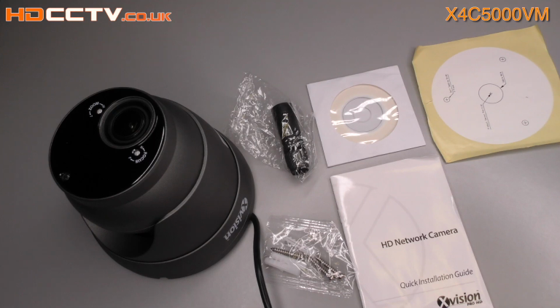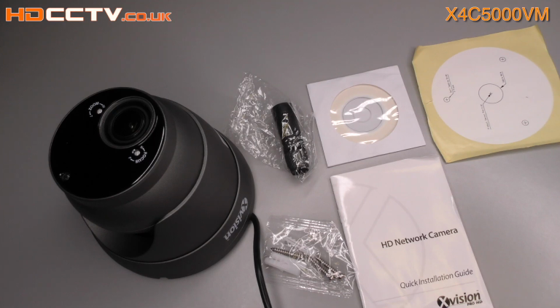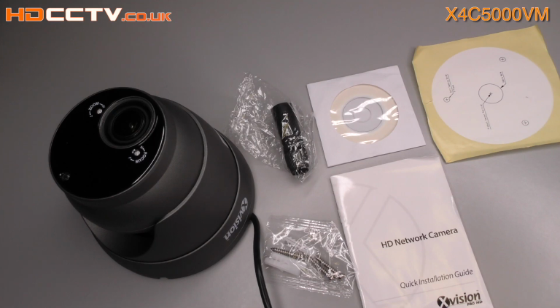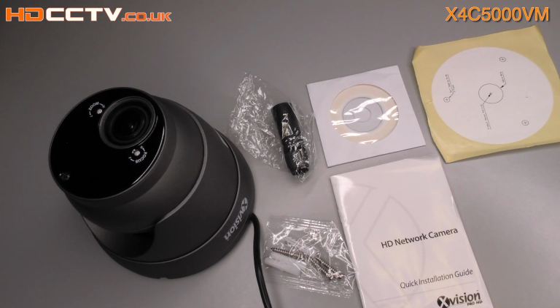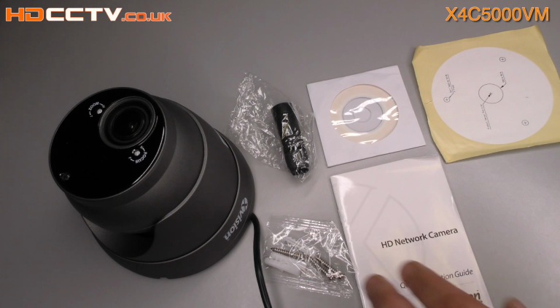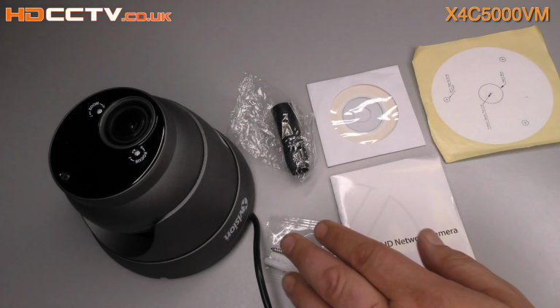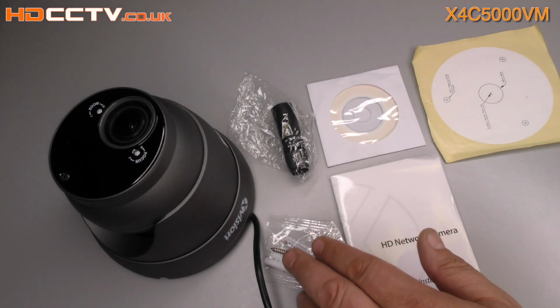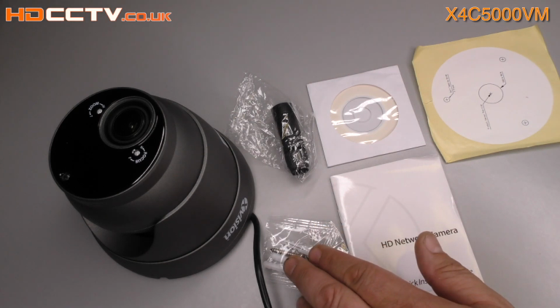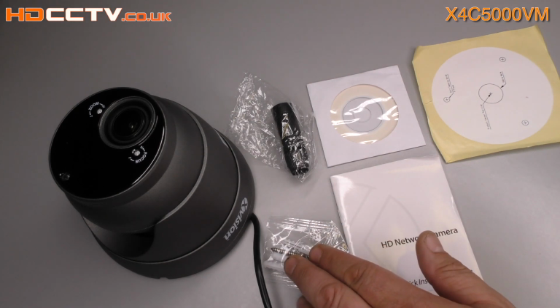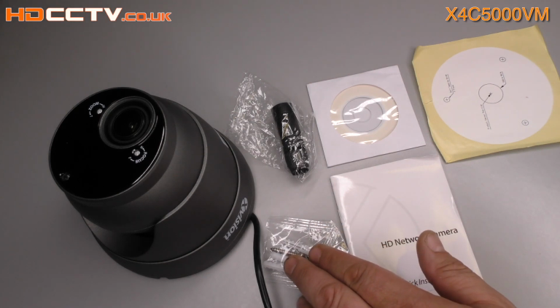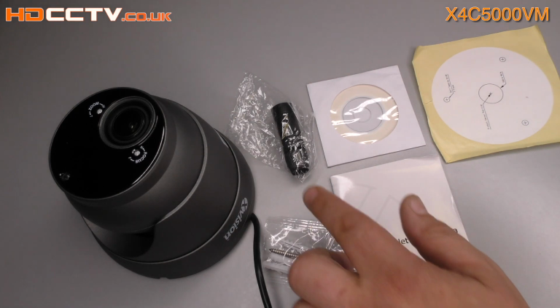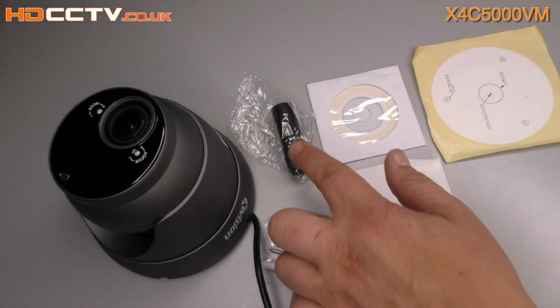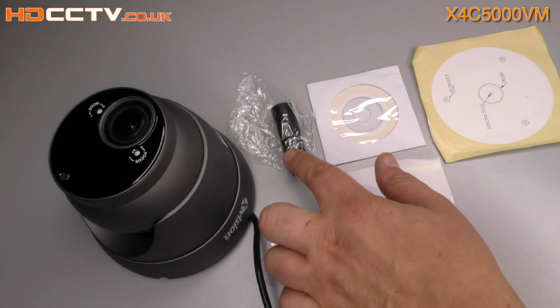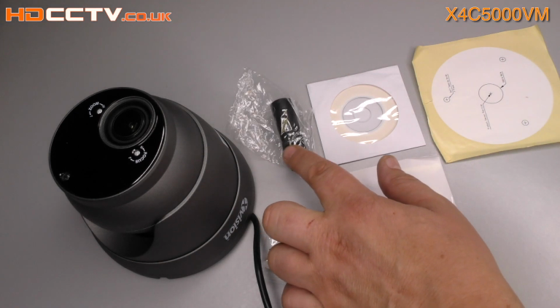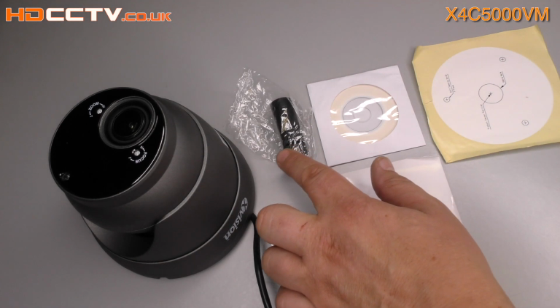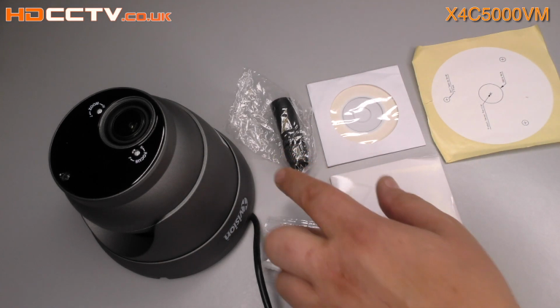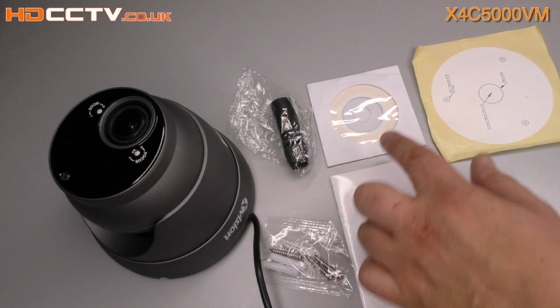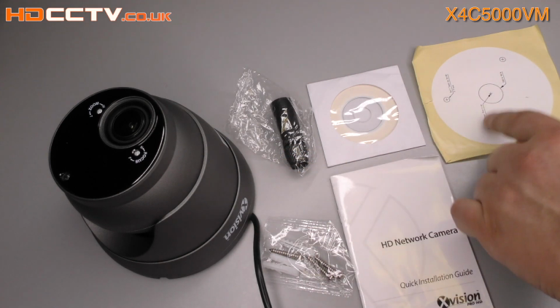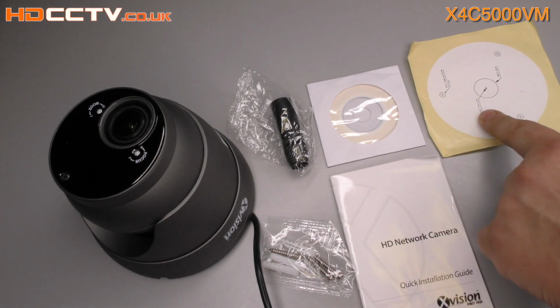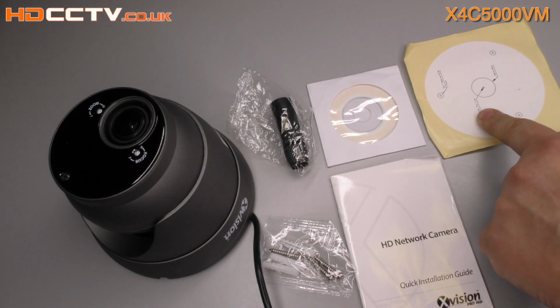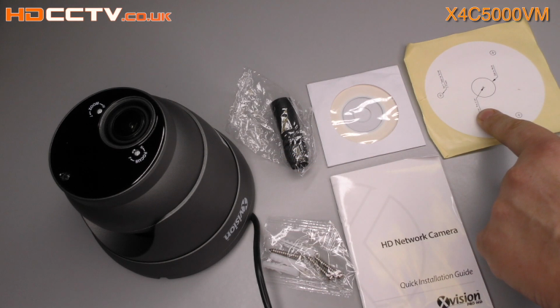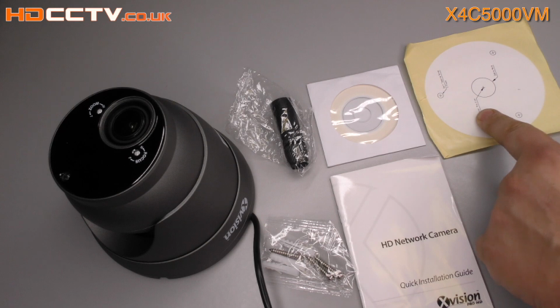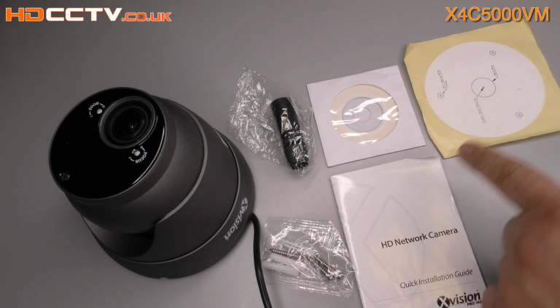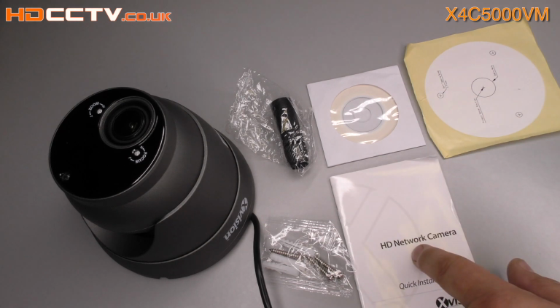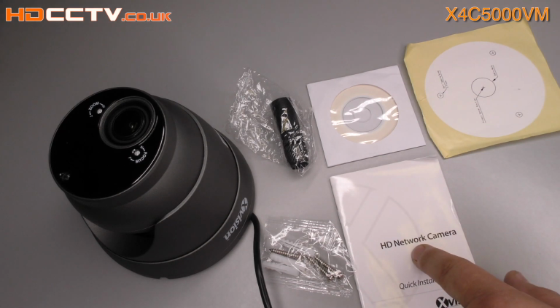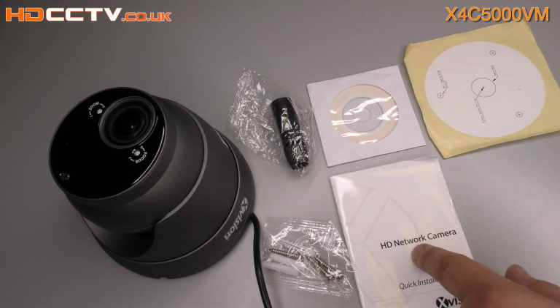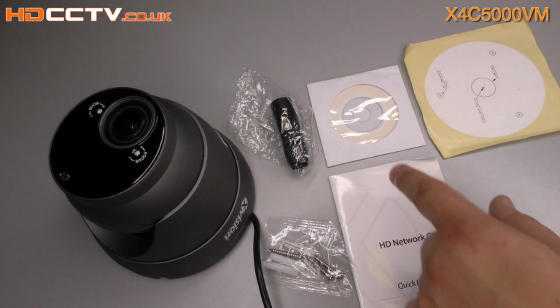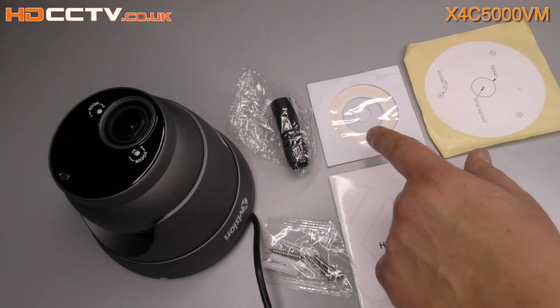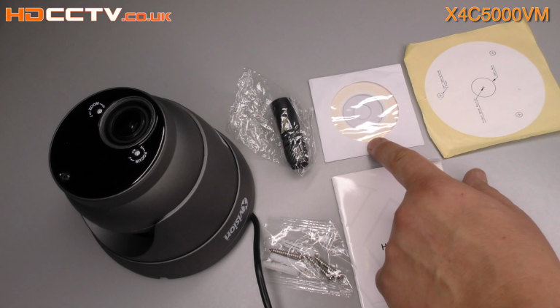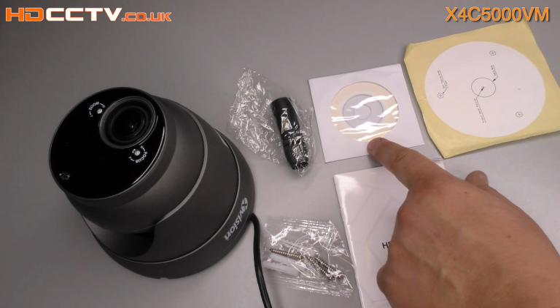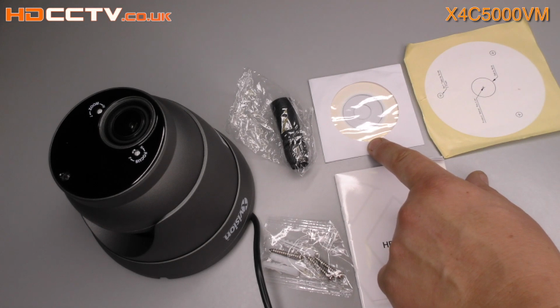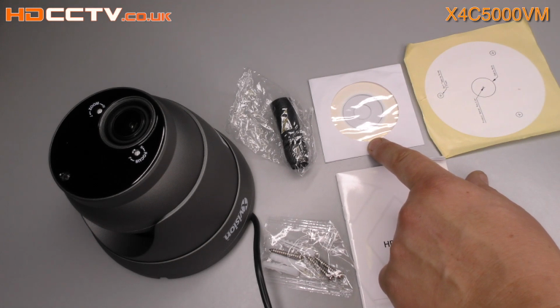Included with the camera are mounting screws and raw plugs, a cable boot, a drilling template, a quick start guide, and software mini CD-ROM.